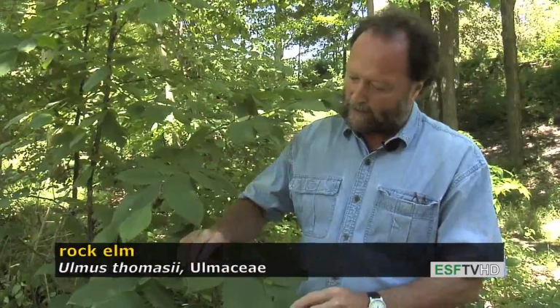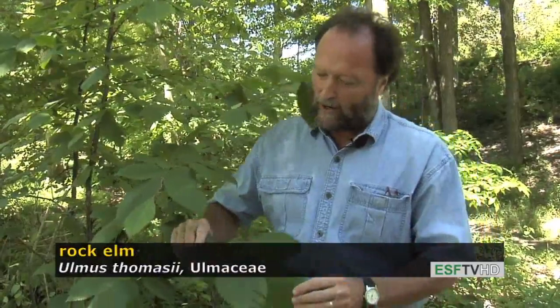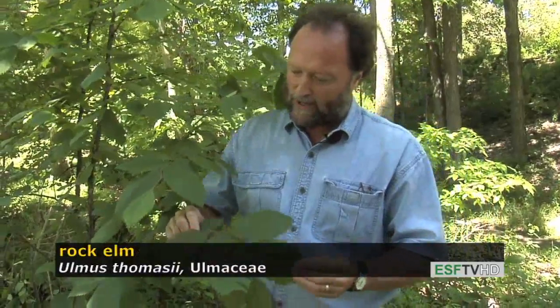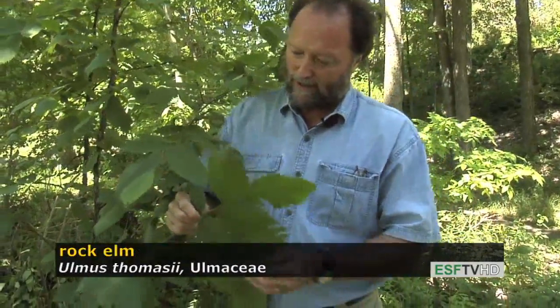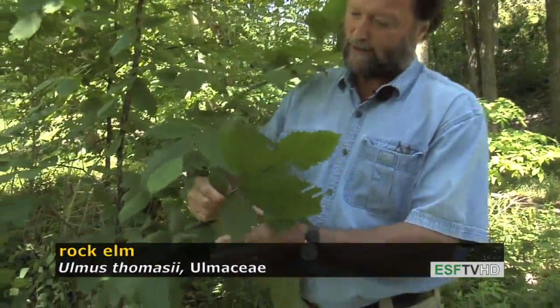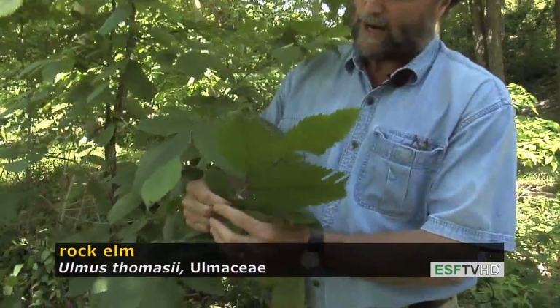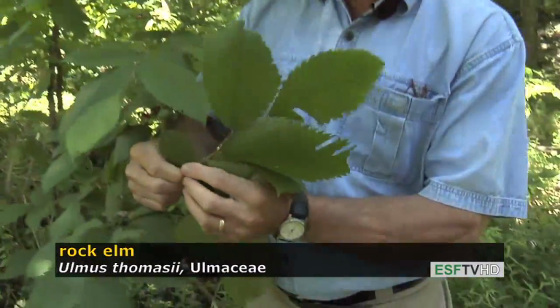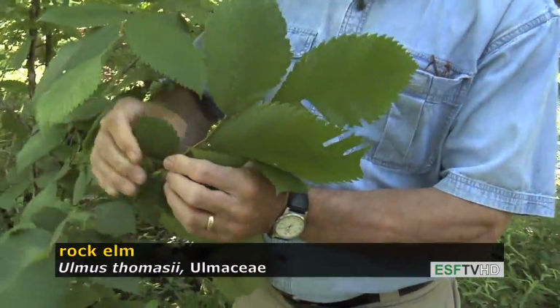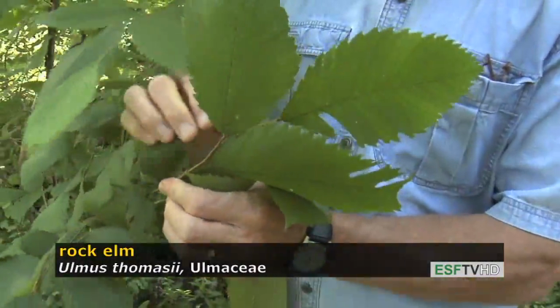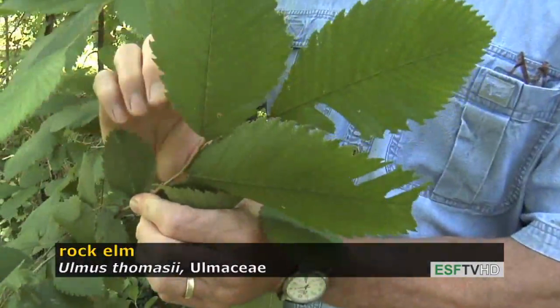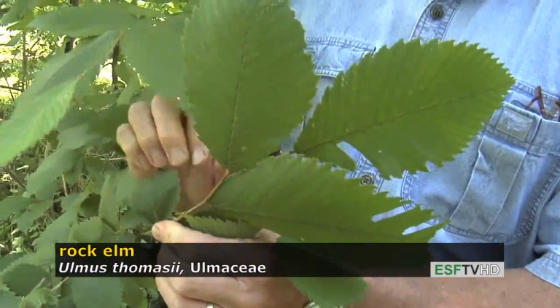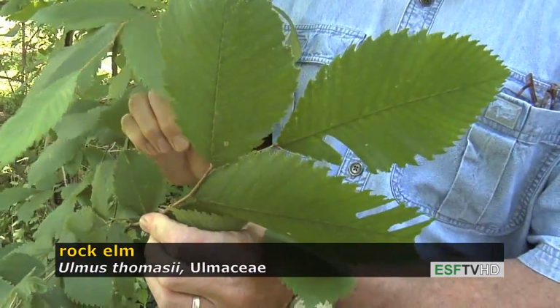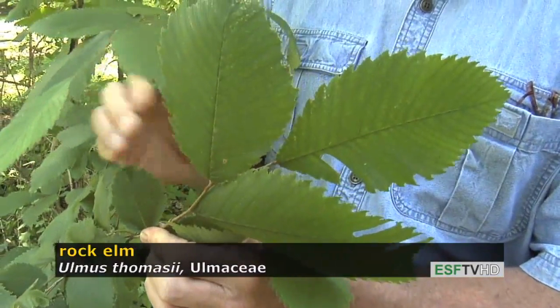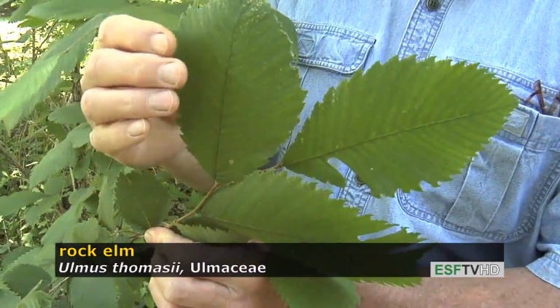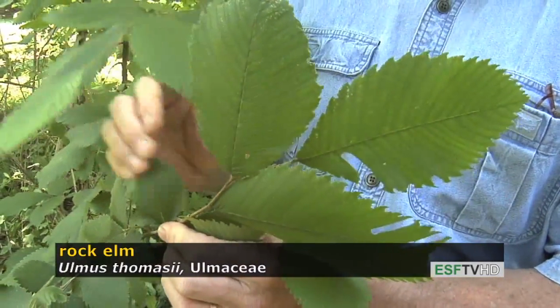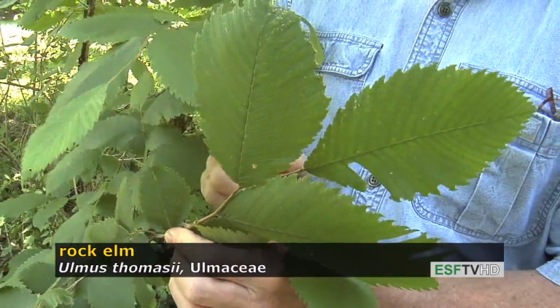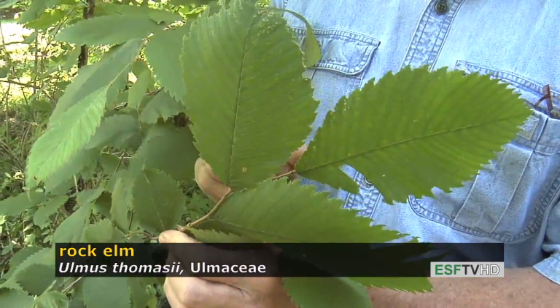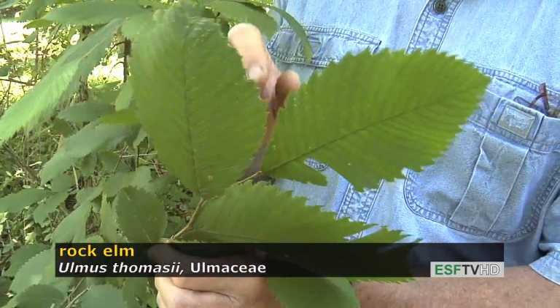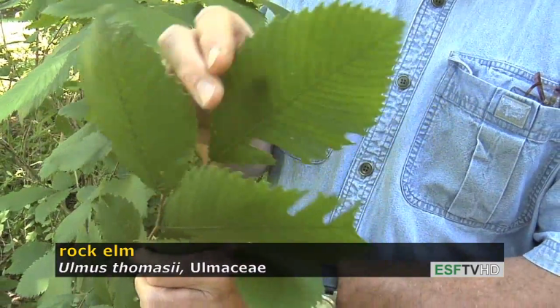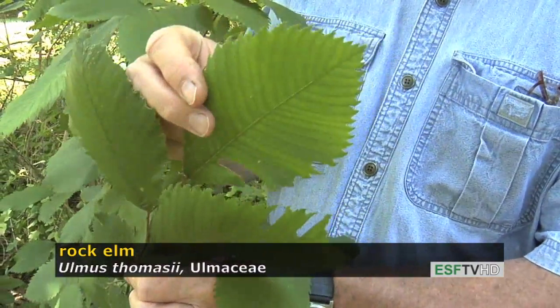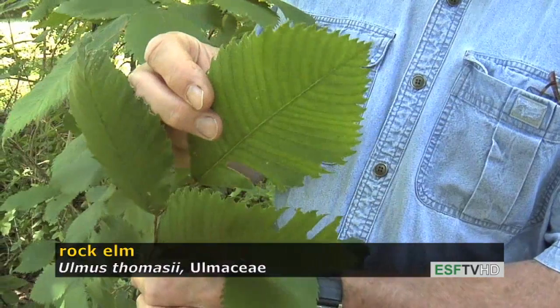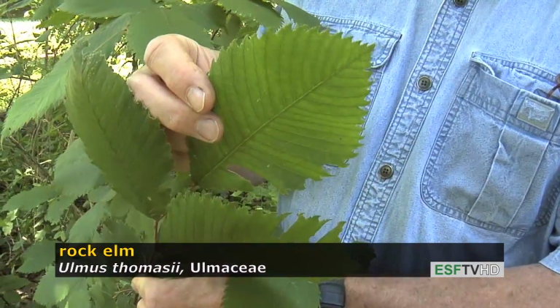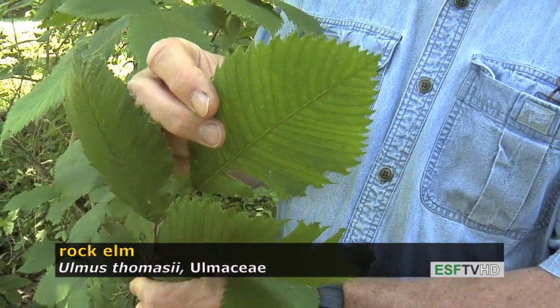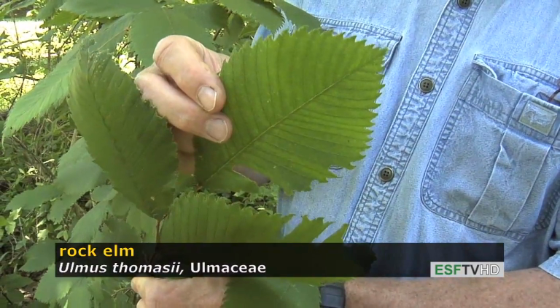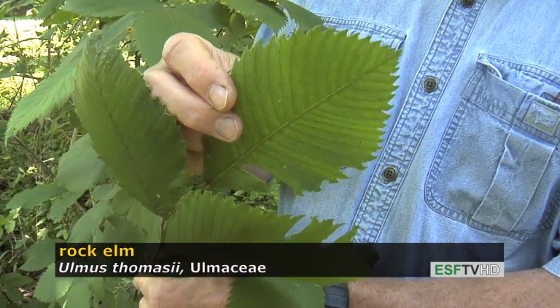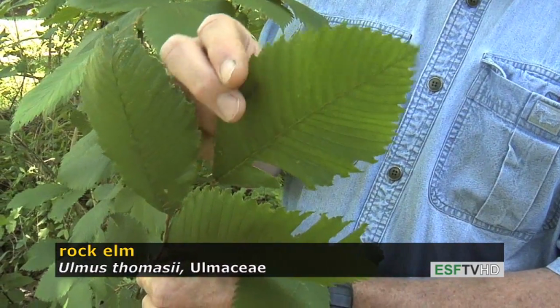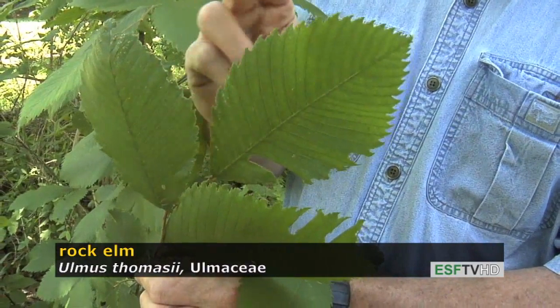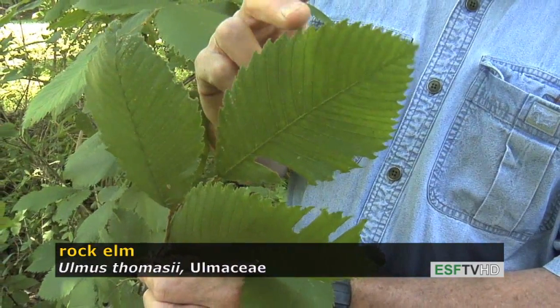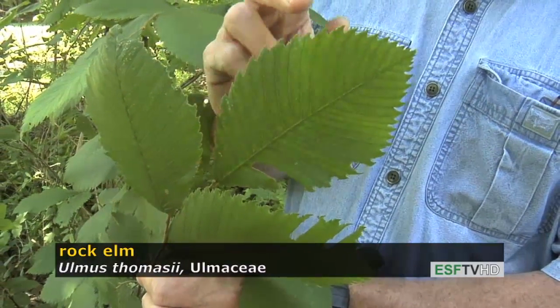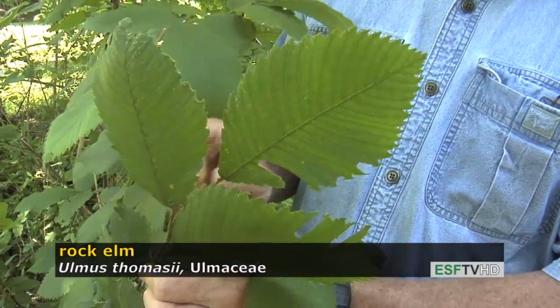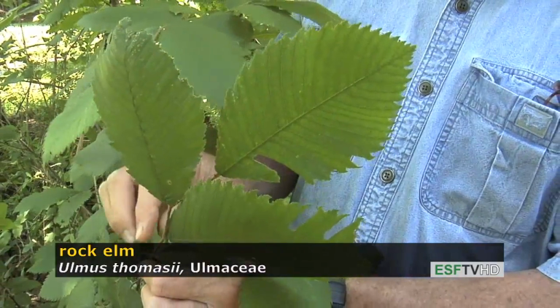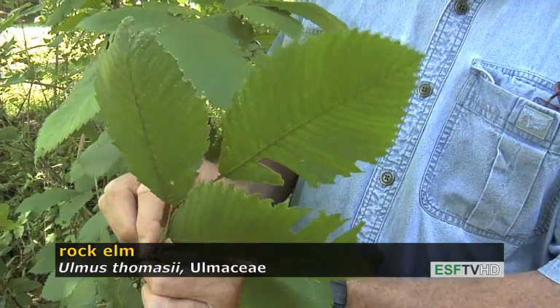Like all elms, the rock elm has leaves that are alternate along the stem, with pinnate venation, and the leaf margin is doubly serrate, which means big teeth and smaller teeth in between.